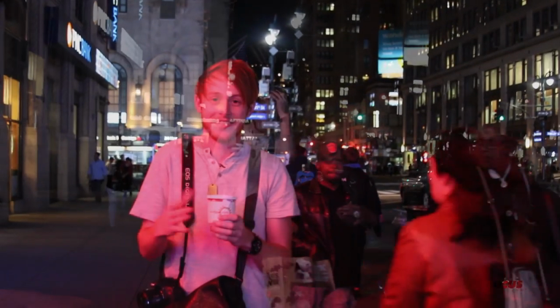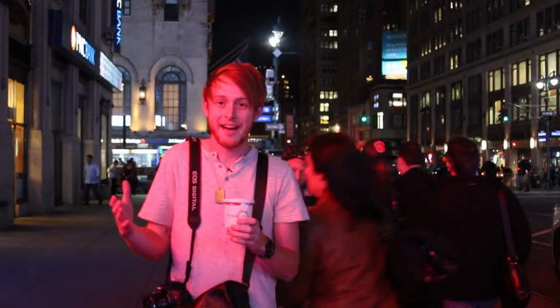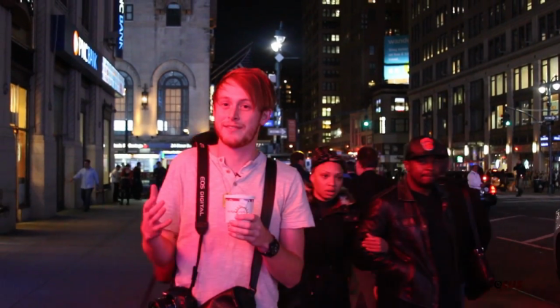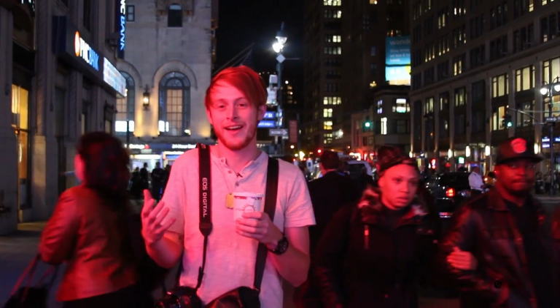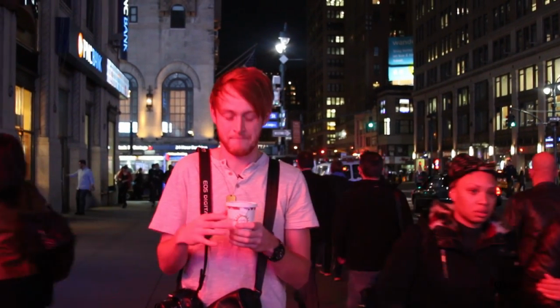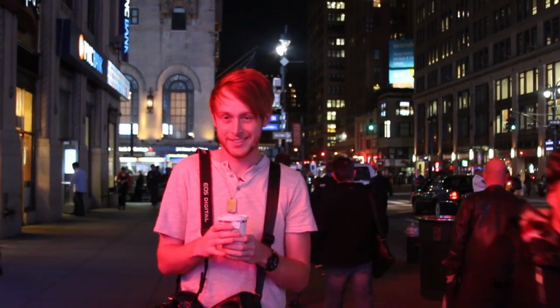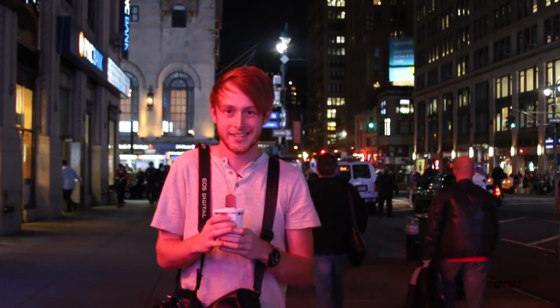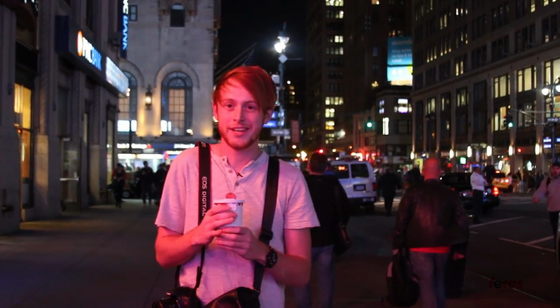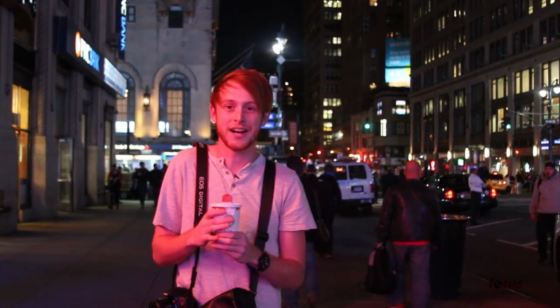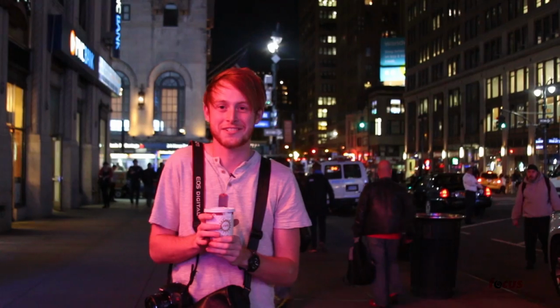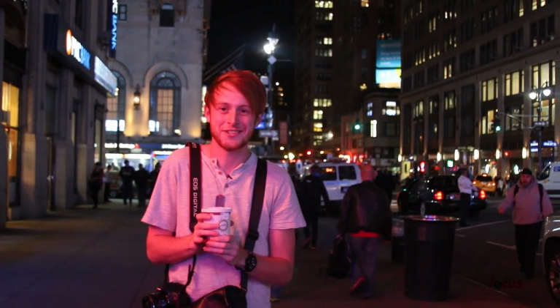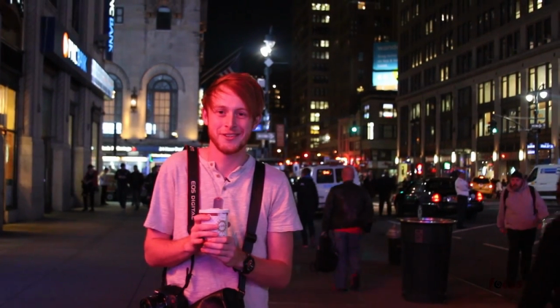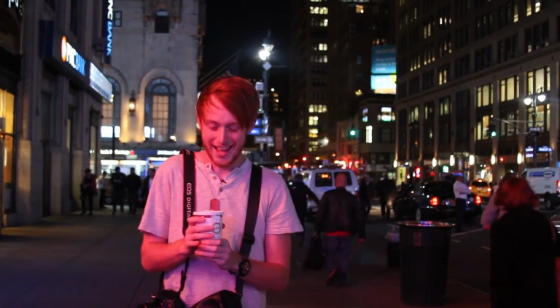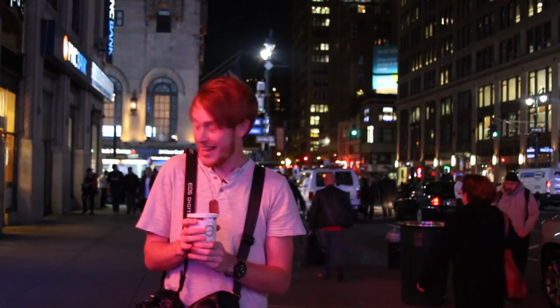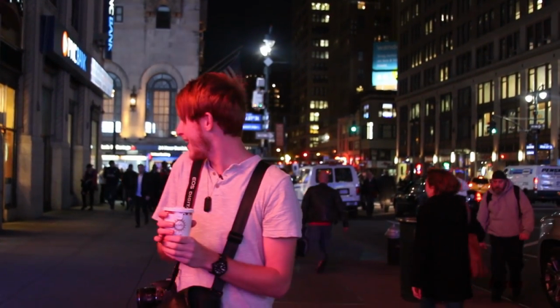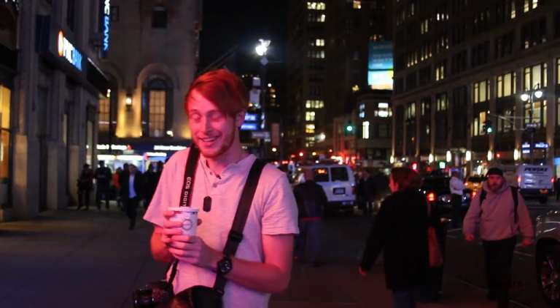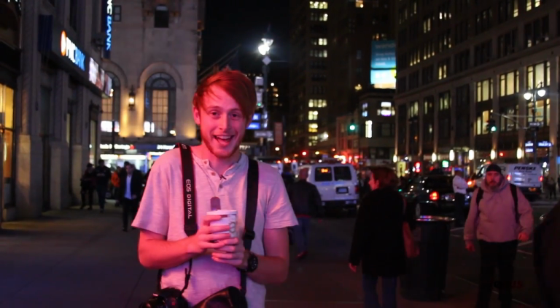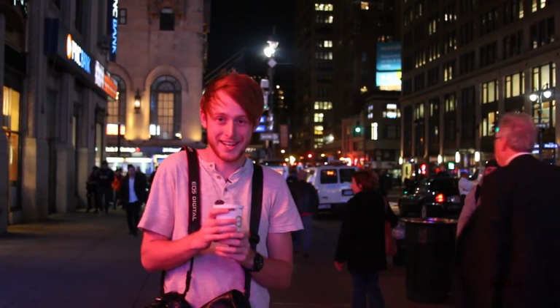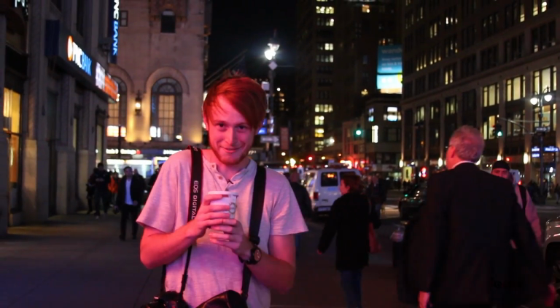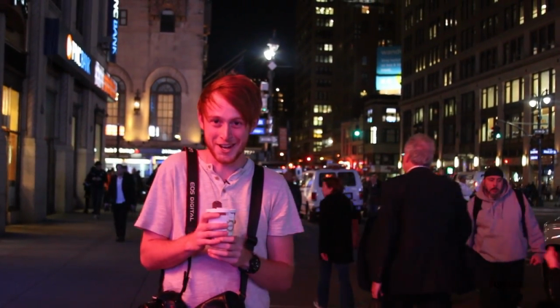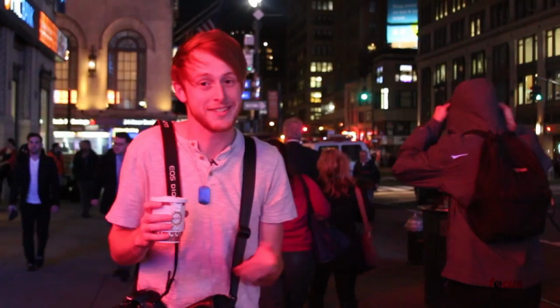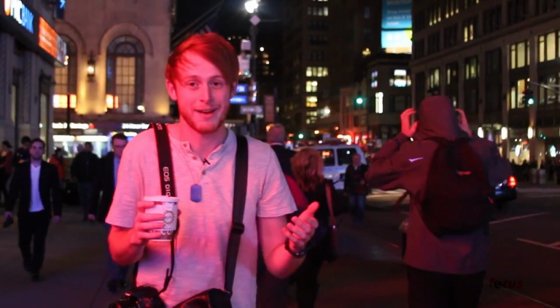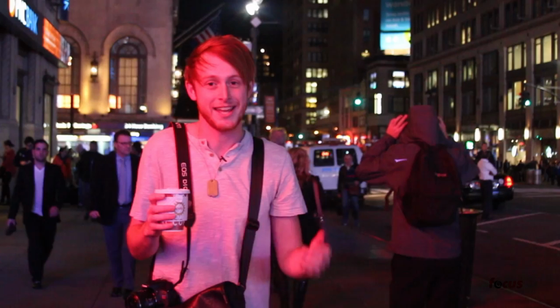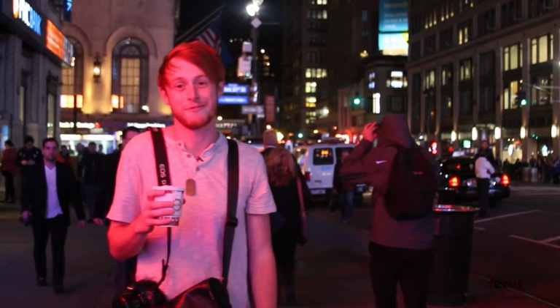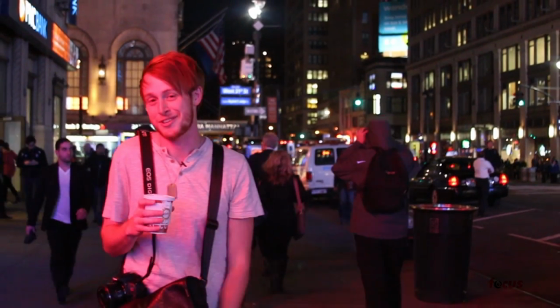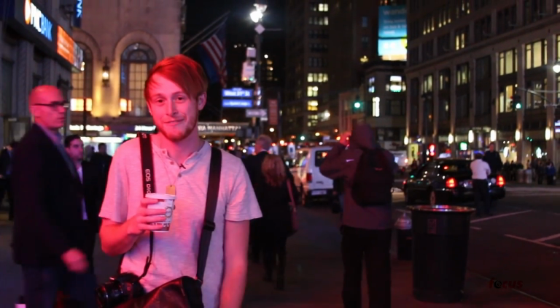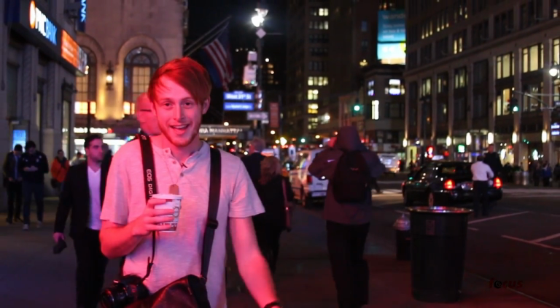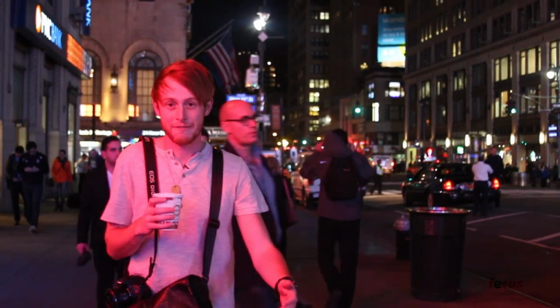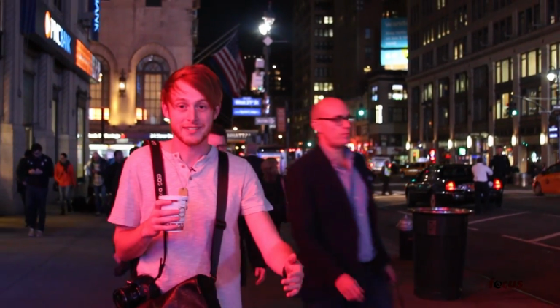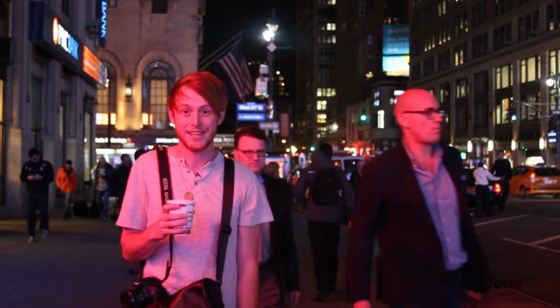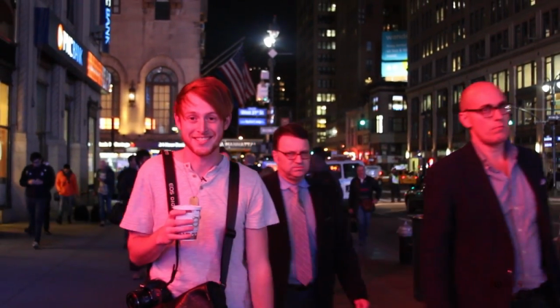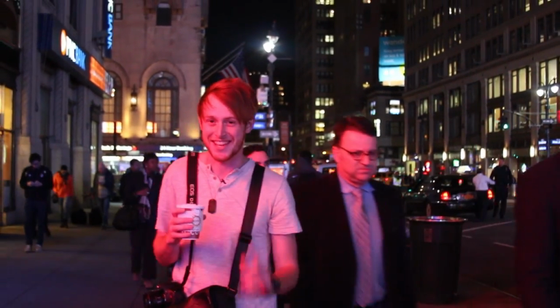There you have it — that's a fun Halloween photography exercise you can do. I'm gonna head back into the cafe and get myself another coffee. Once again, my name is Nate Wynn from Nate Wynn Creative for Focus Camera TV. I'll see you next time.